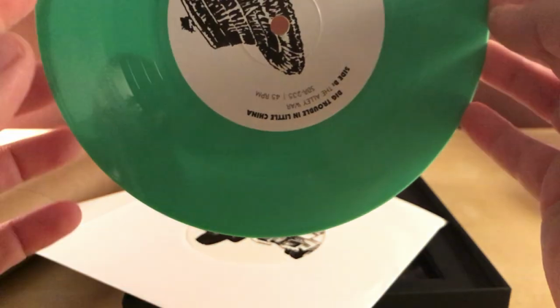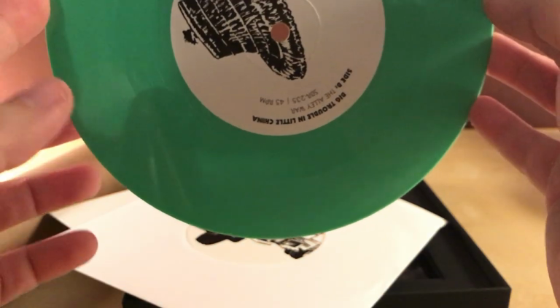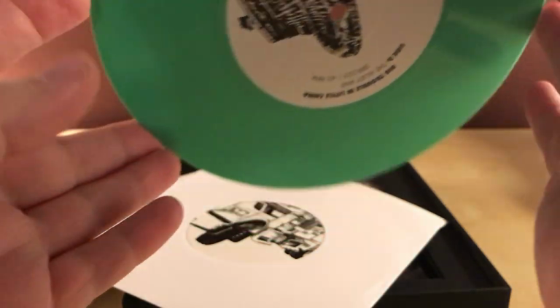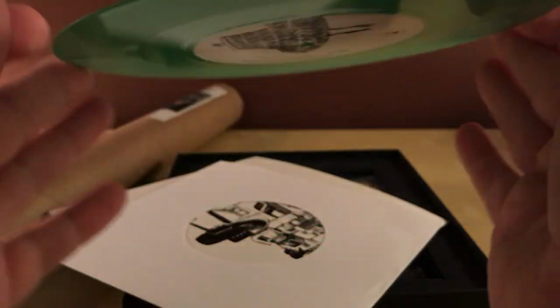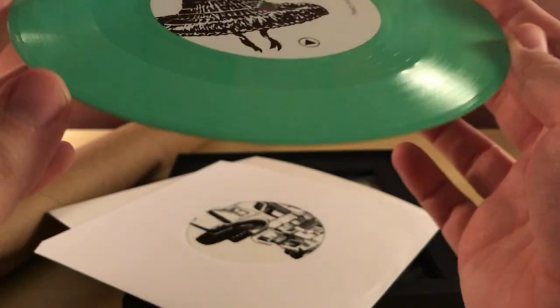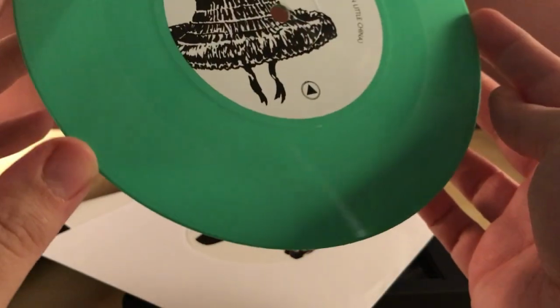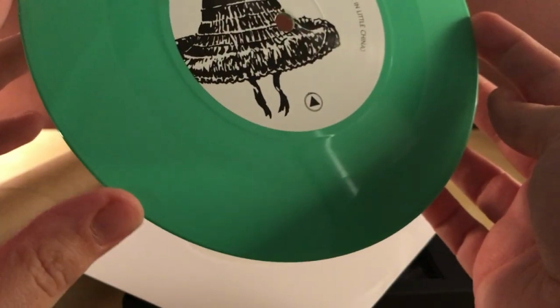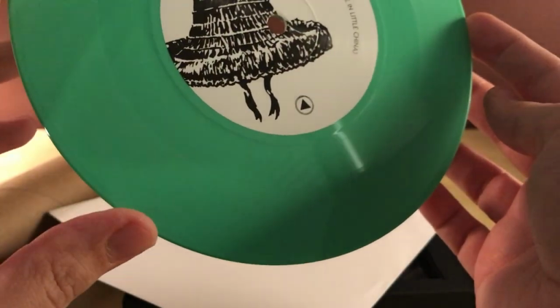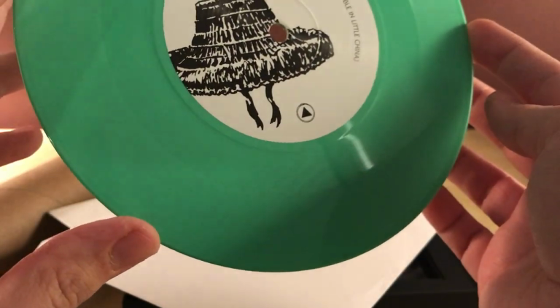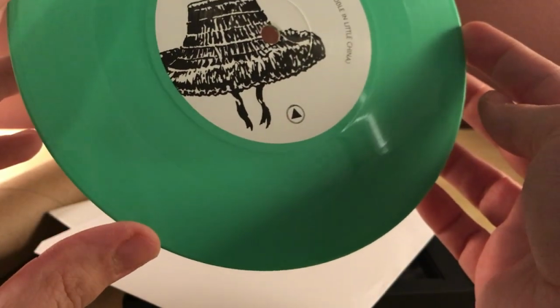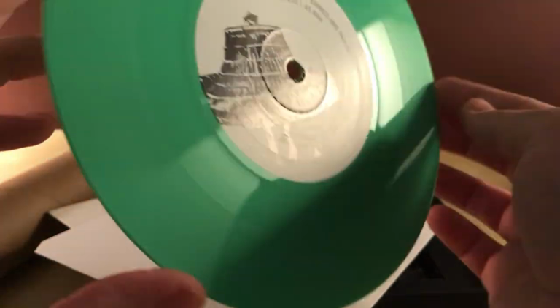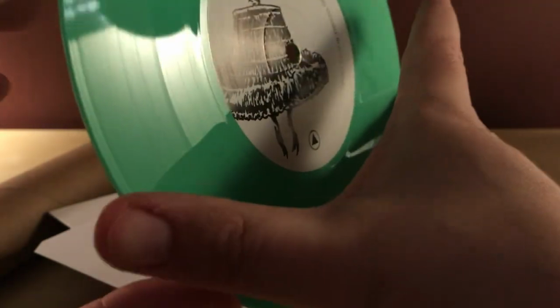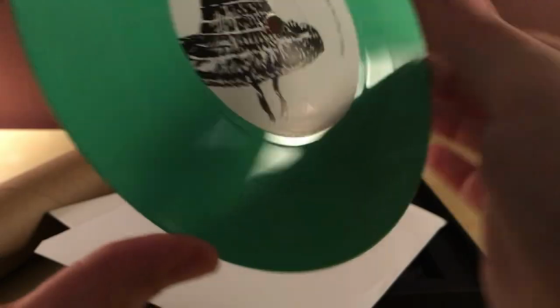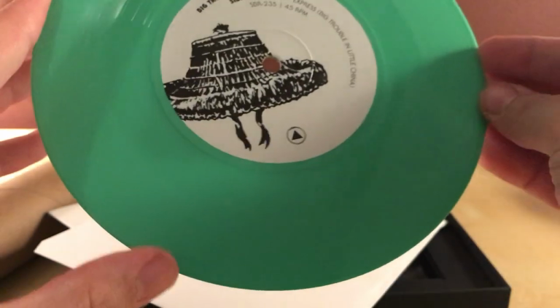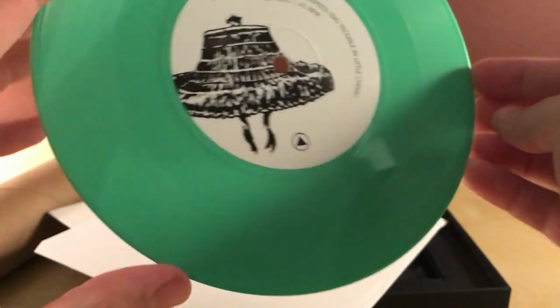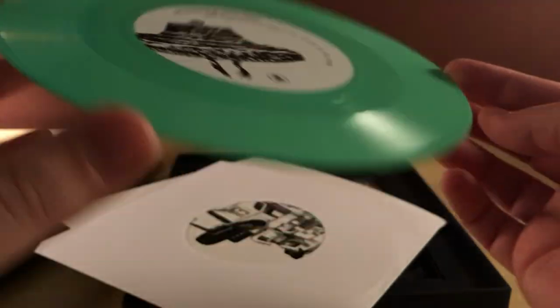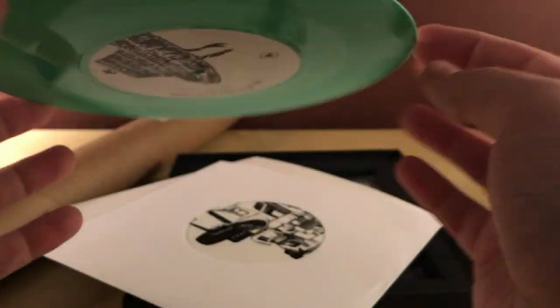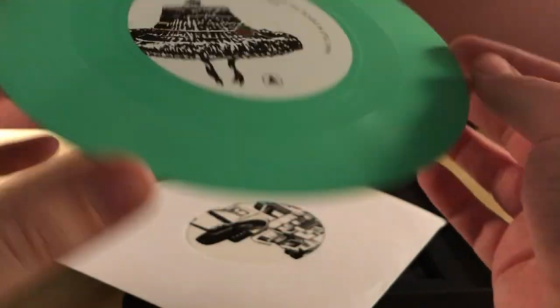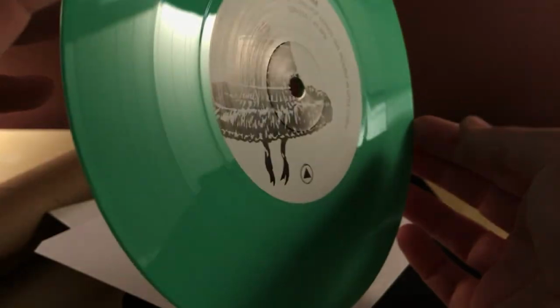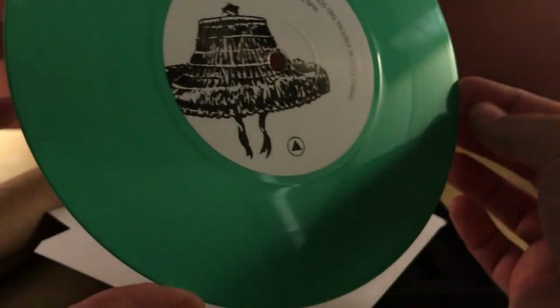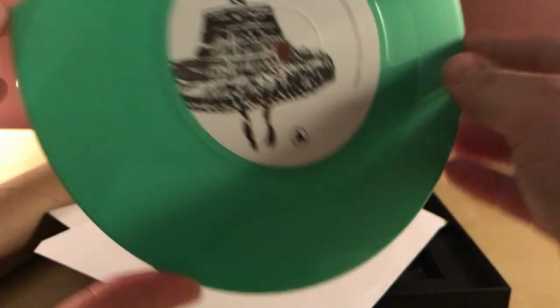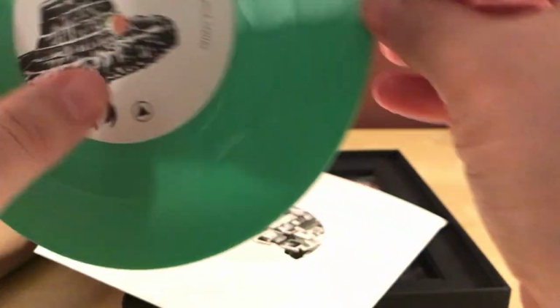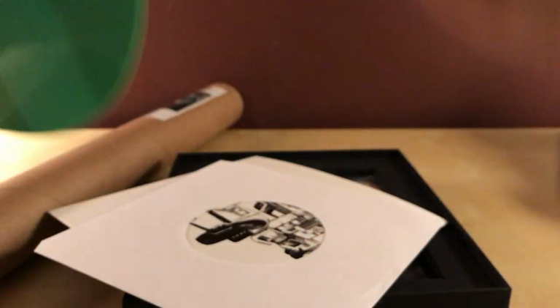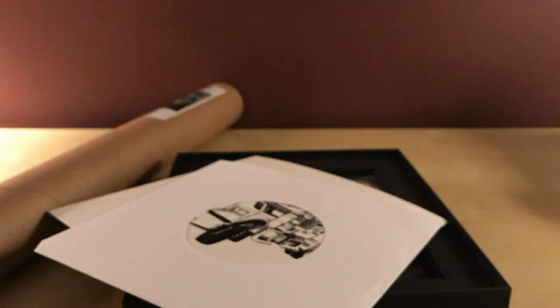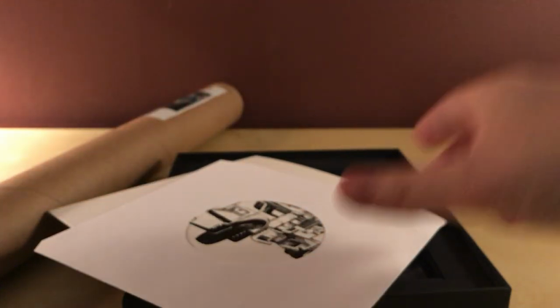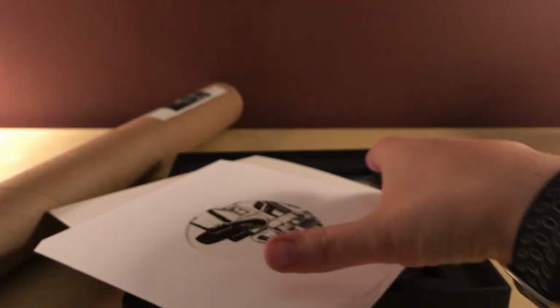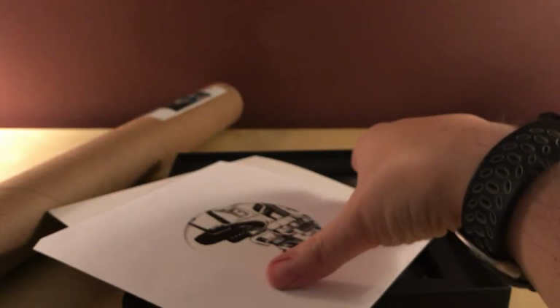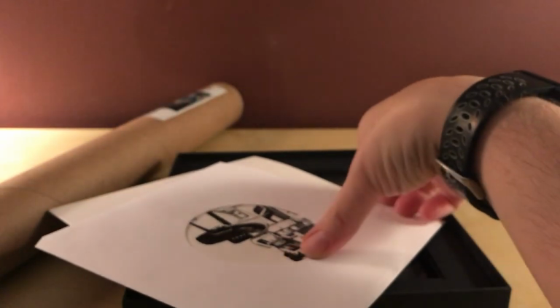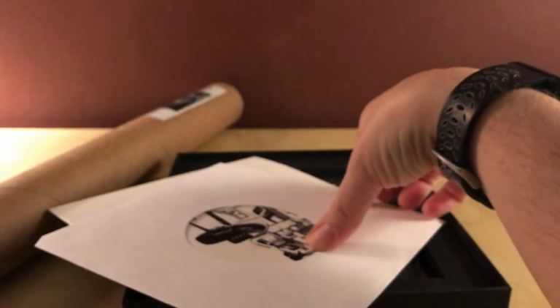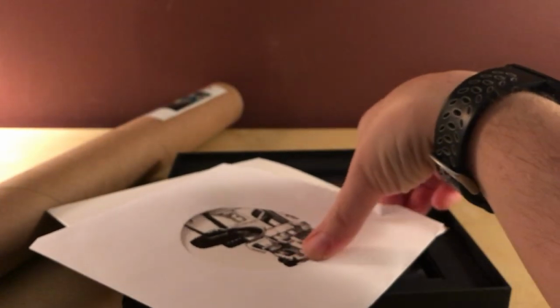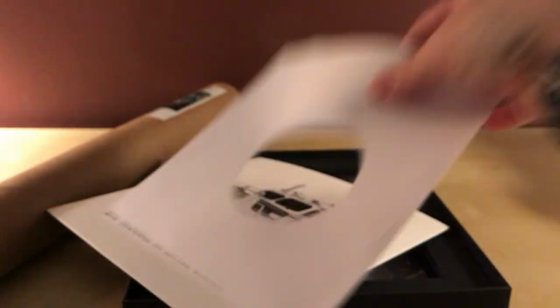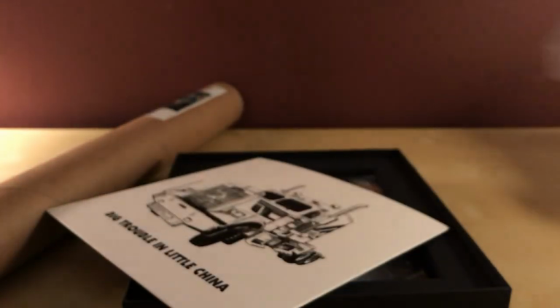It's a 45 RPM — whatever you call that size. I don't know a lot about vinyl, and I don't think I own any of this size. It's kind of cool though — a nice little collectible, although I didn't really need it exactly. I was just curious how big the box would be.